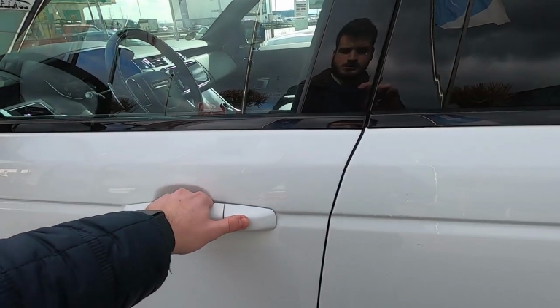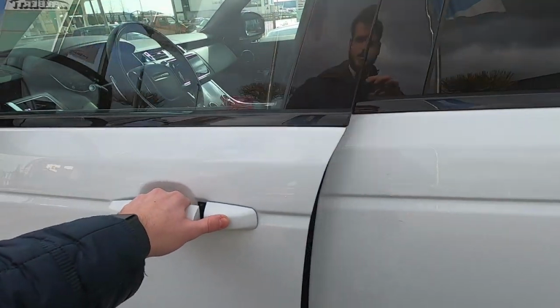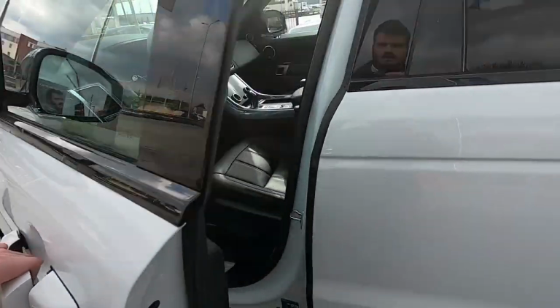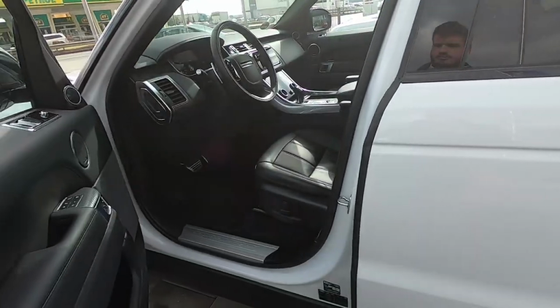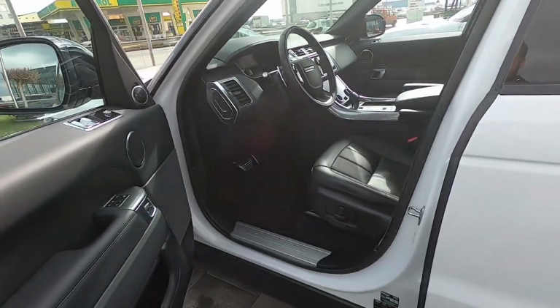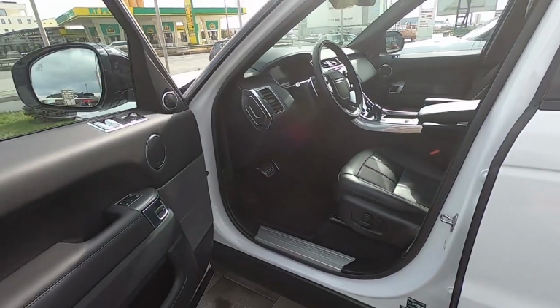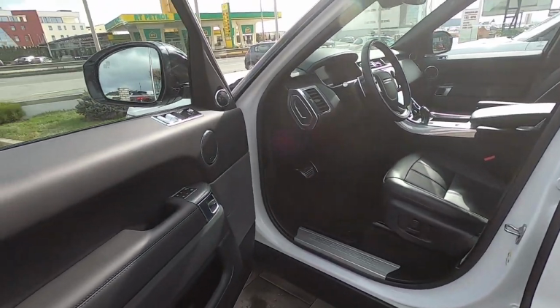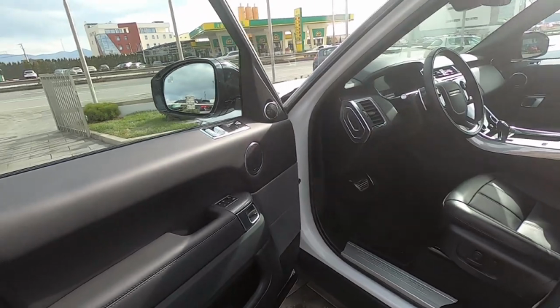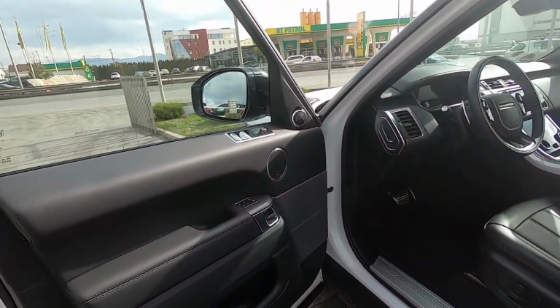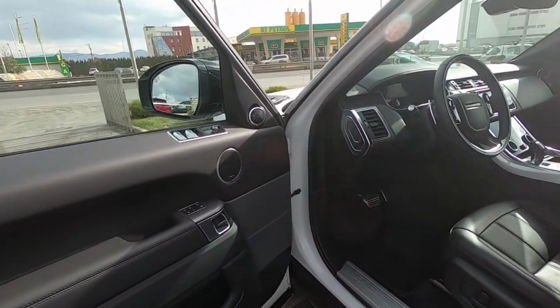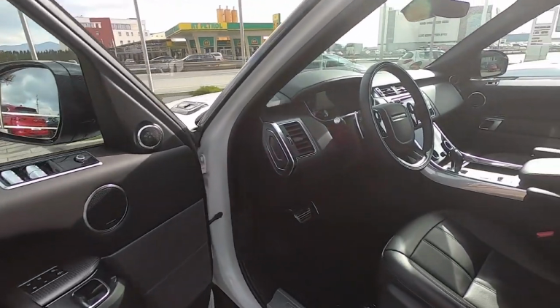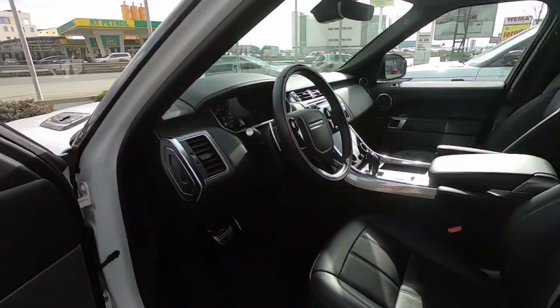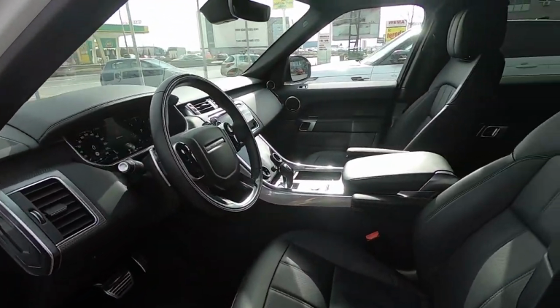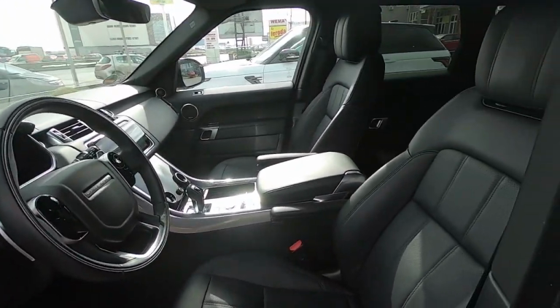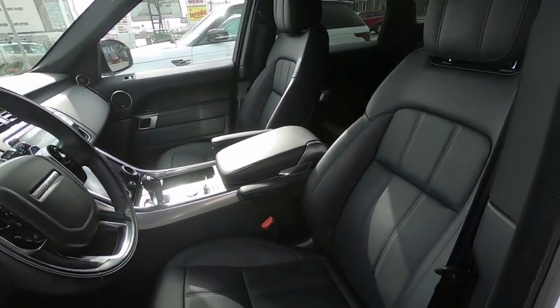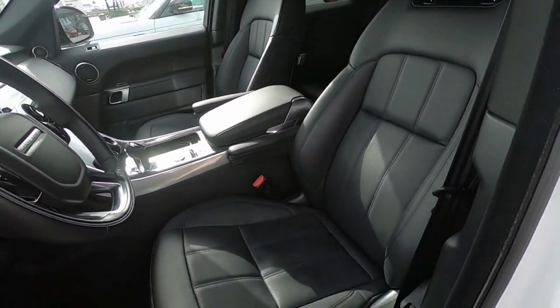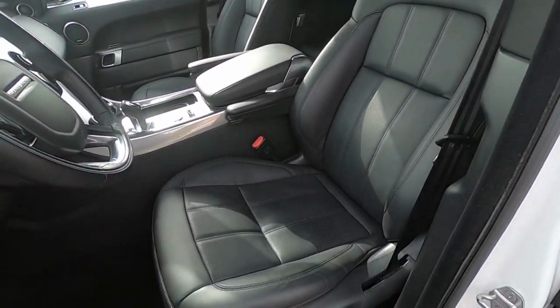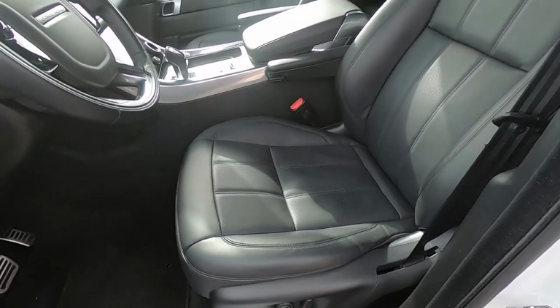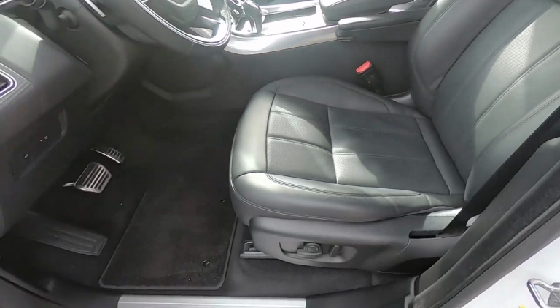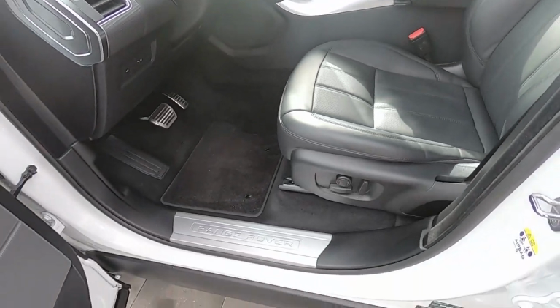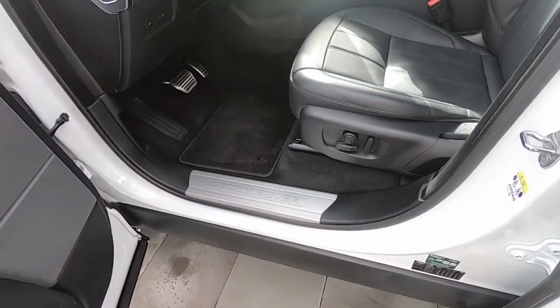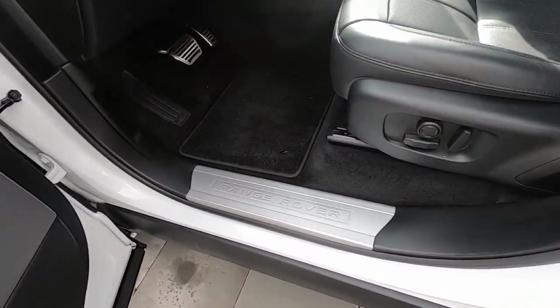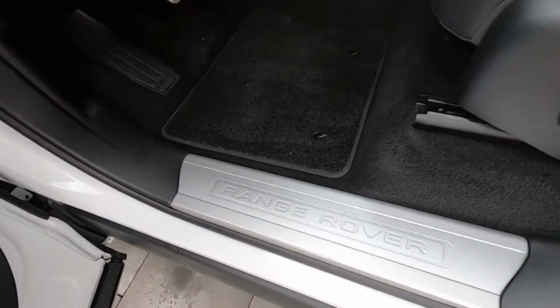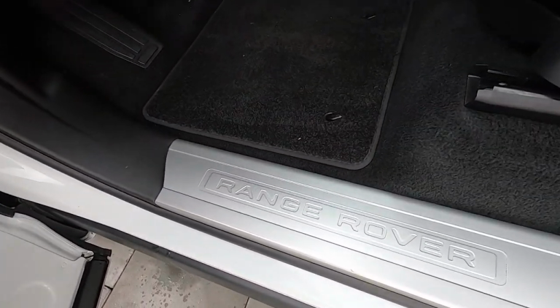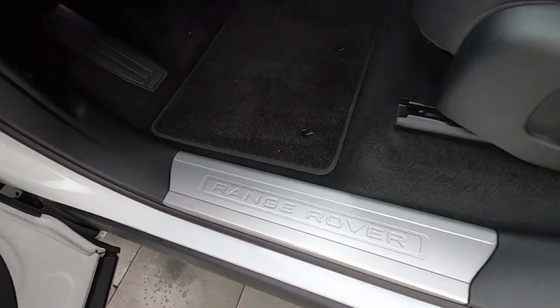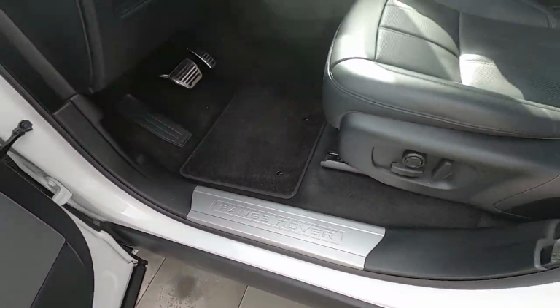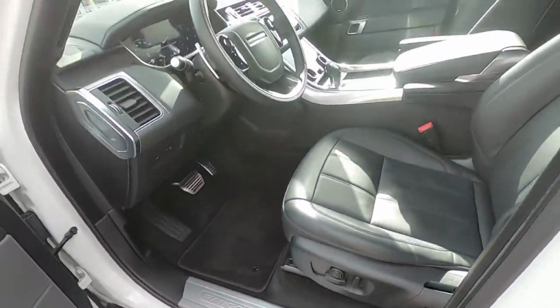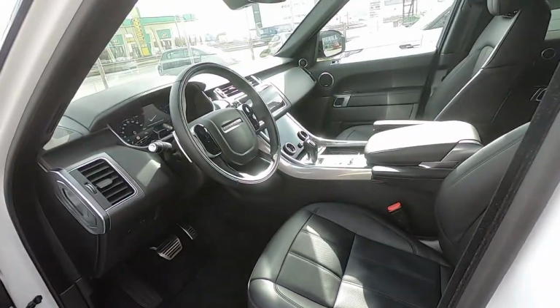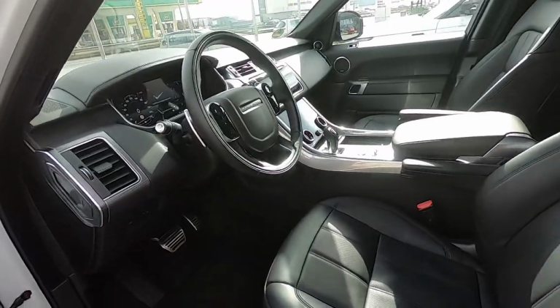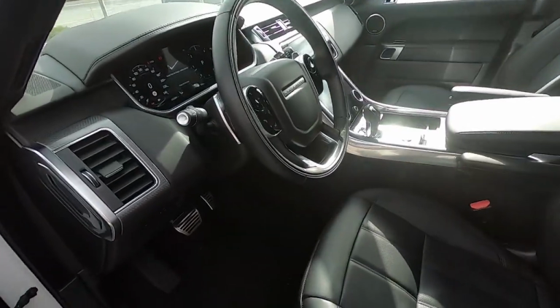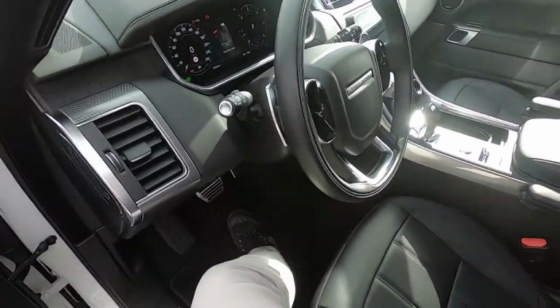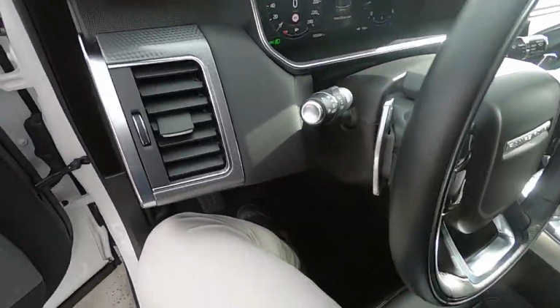So this is the key. The interior of this Range Rover is all black, very good cabin — so let's jump in.